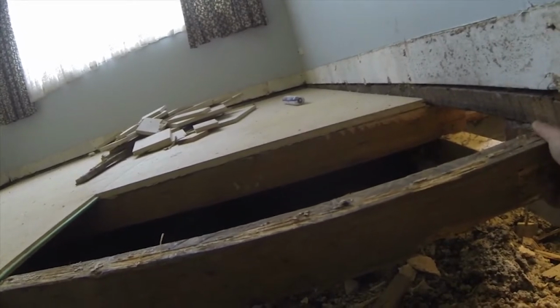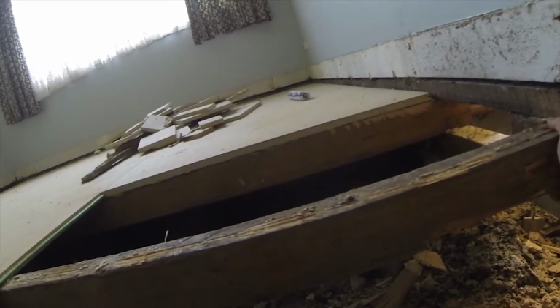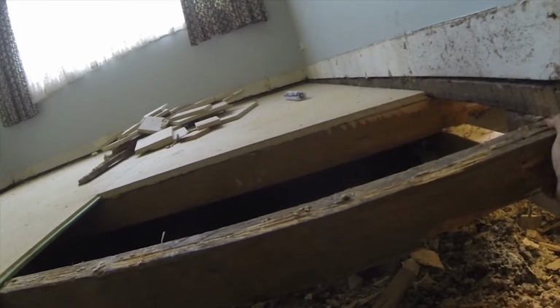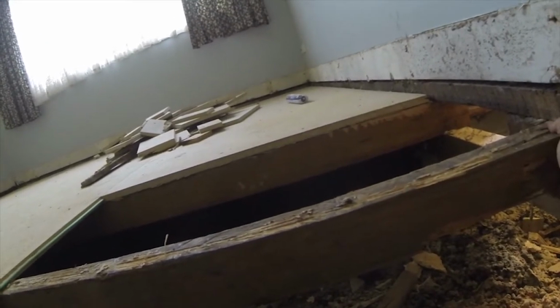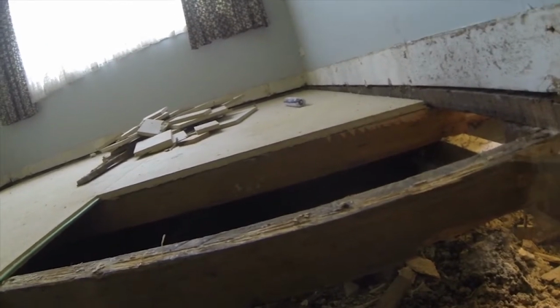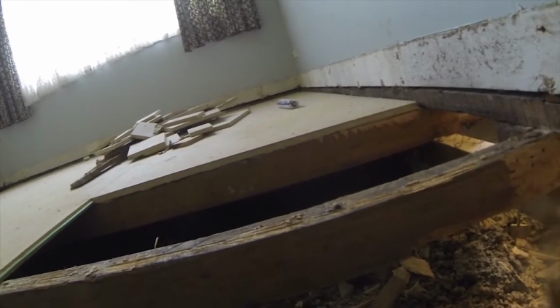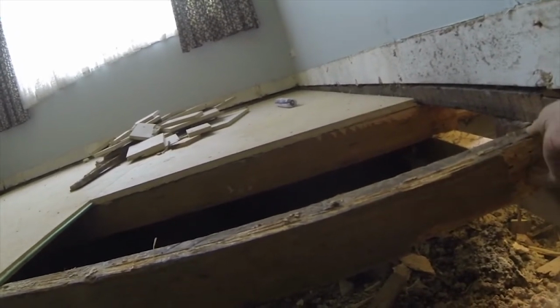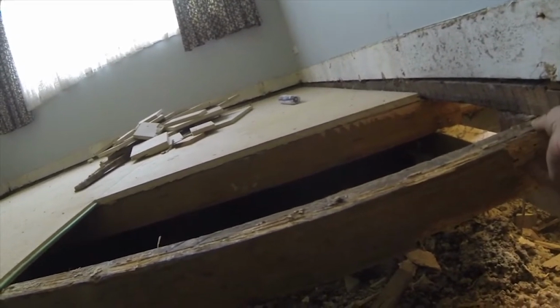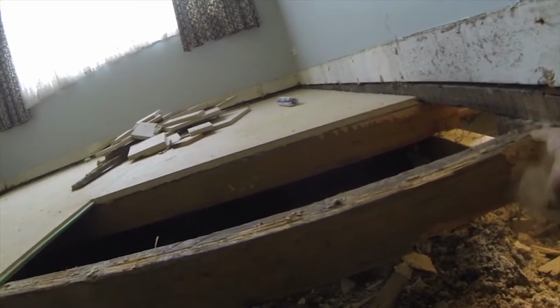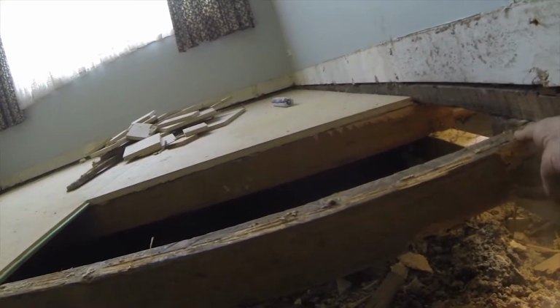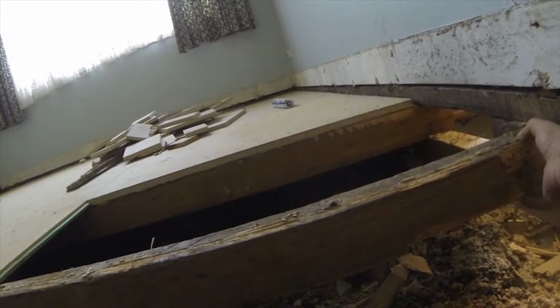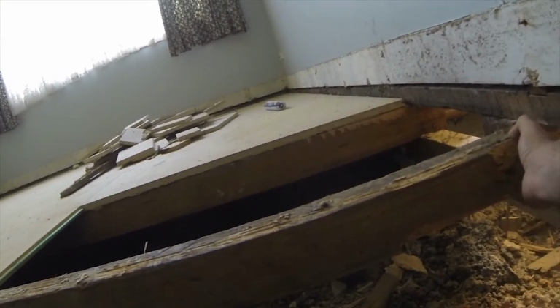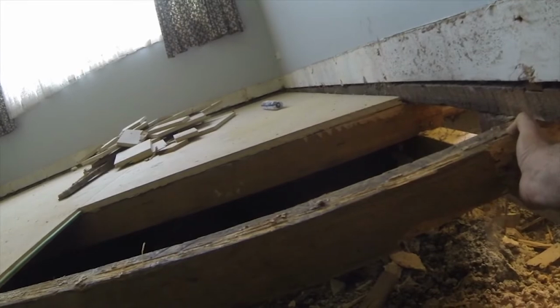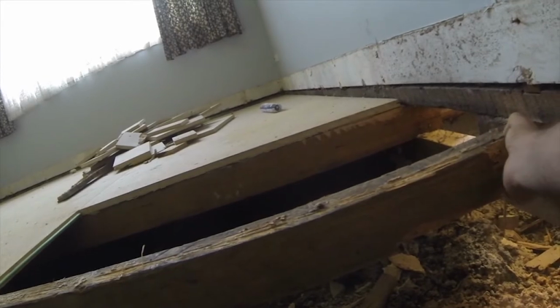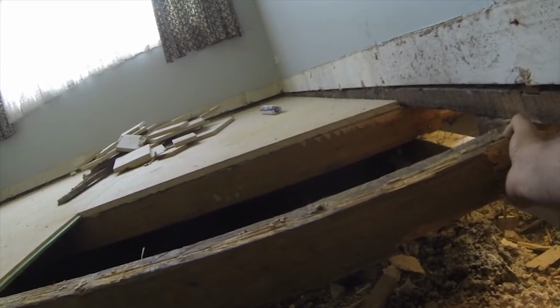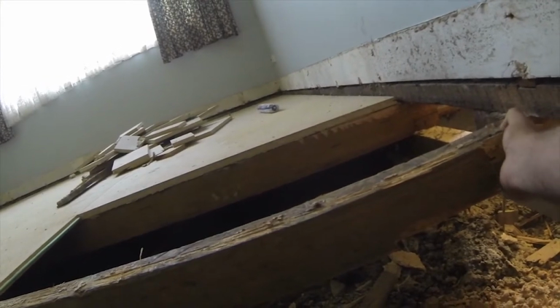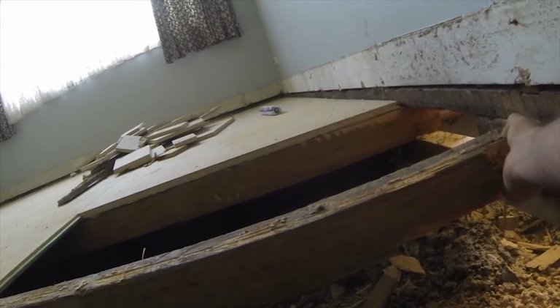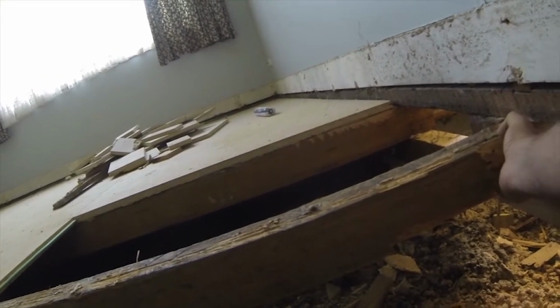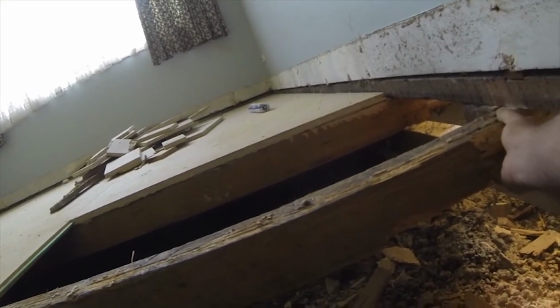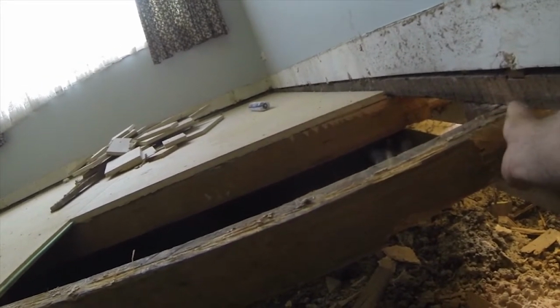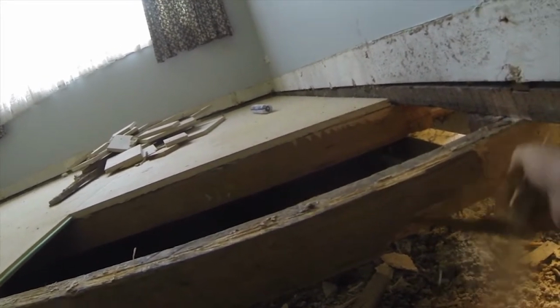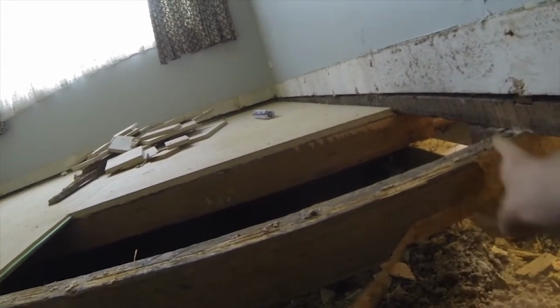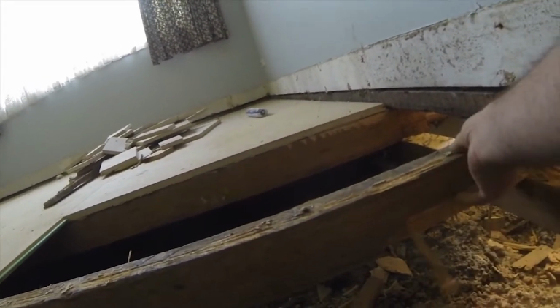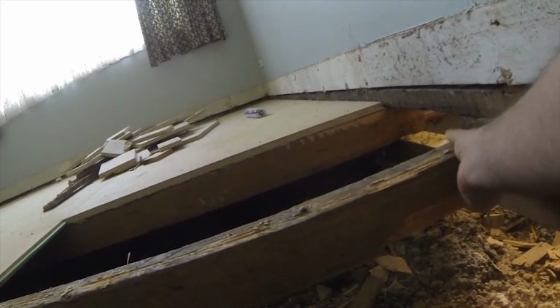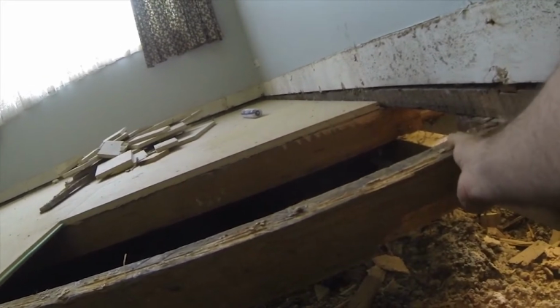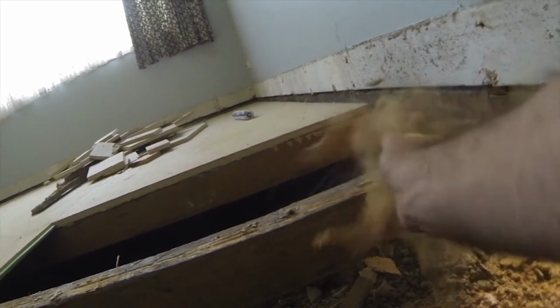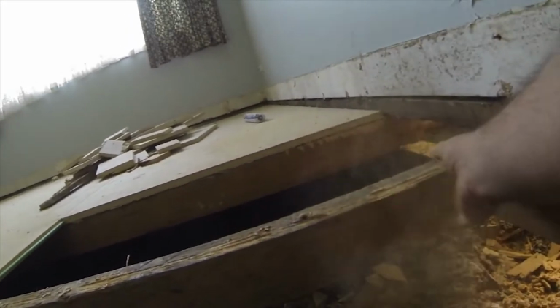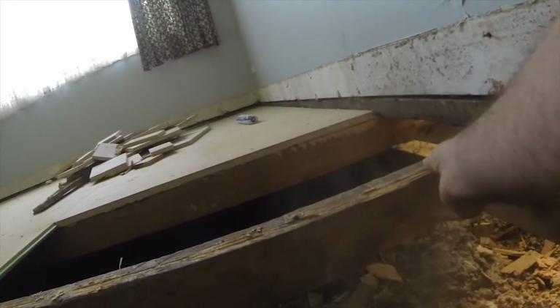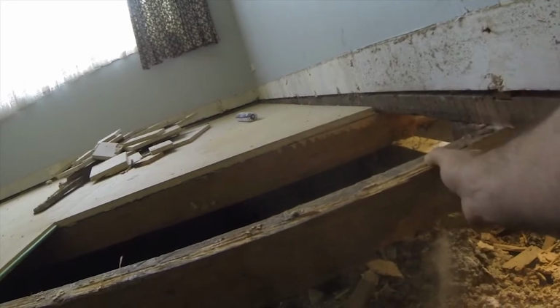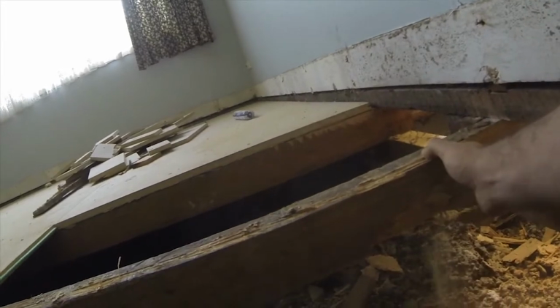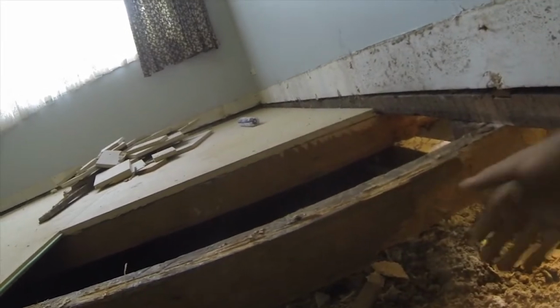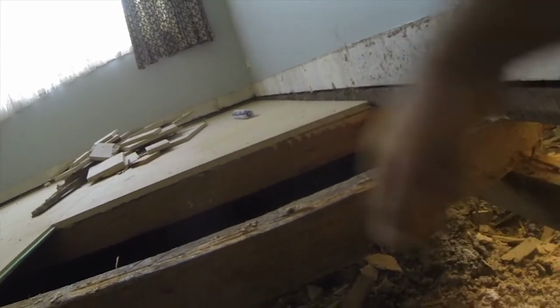We've cut up the whole floor section in here just so we could expose this side, and — struth almighty — it's just turned to dust.